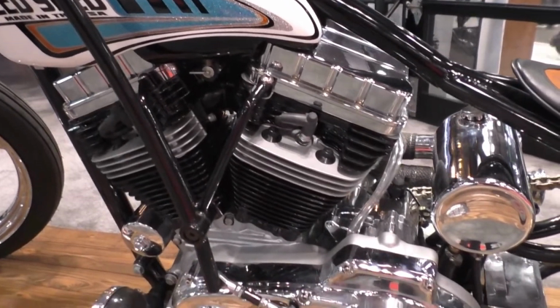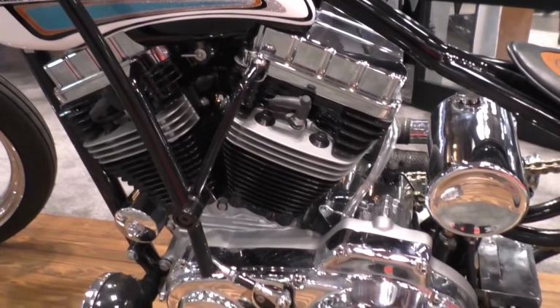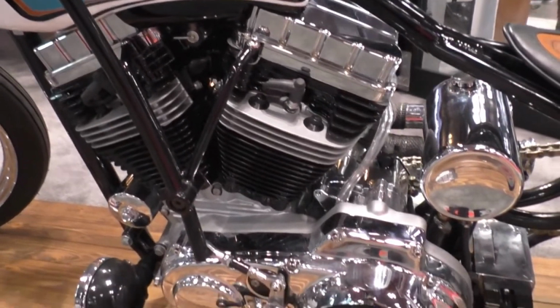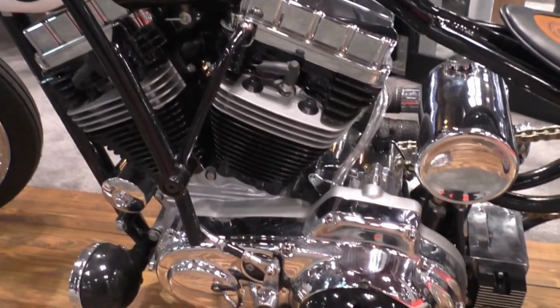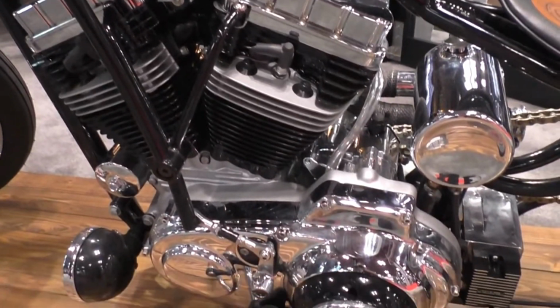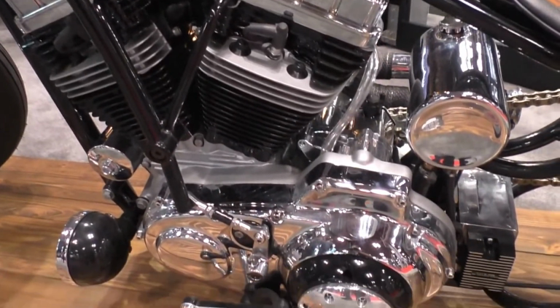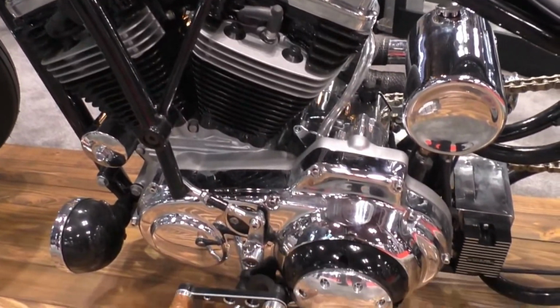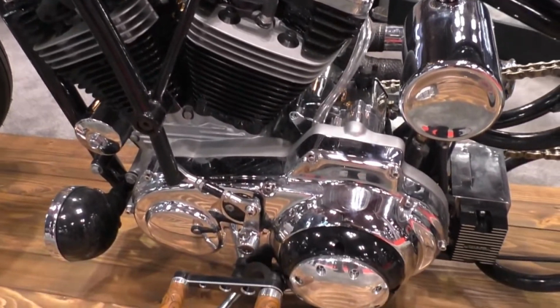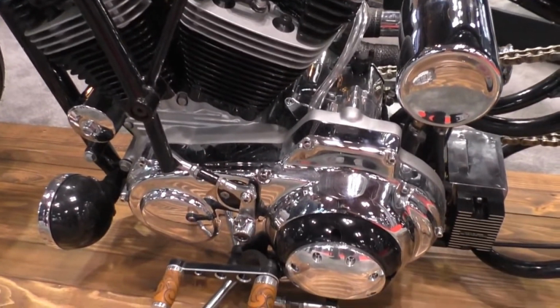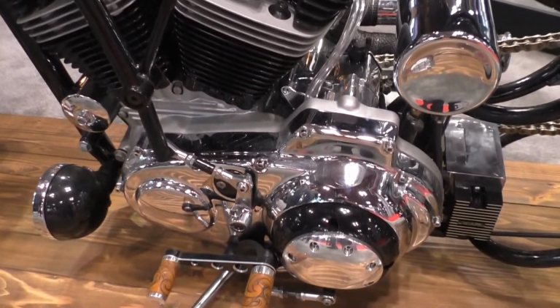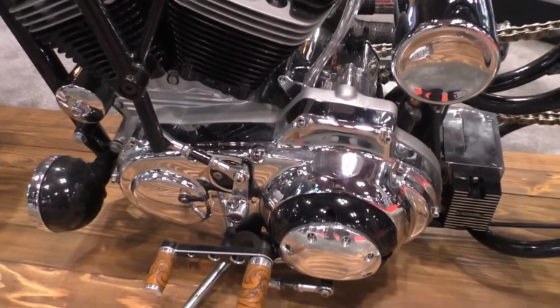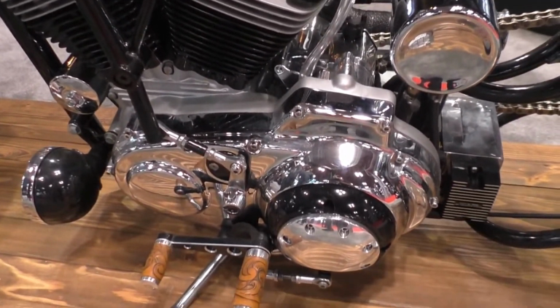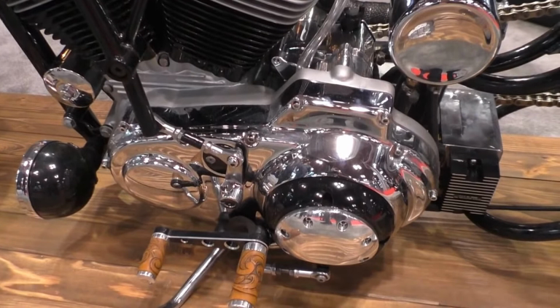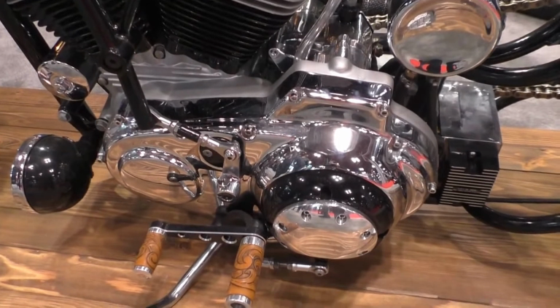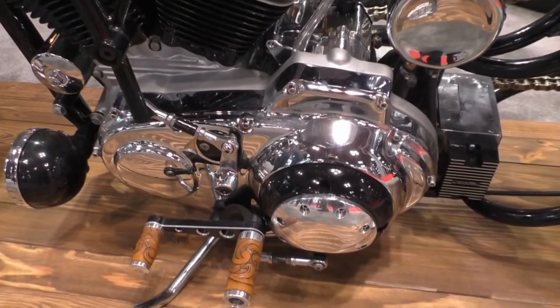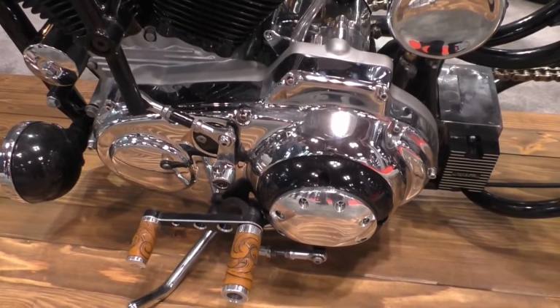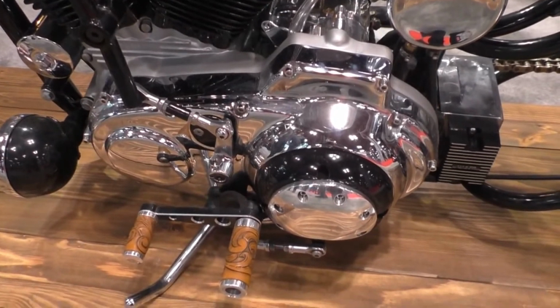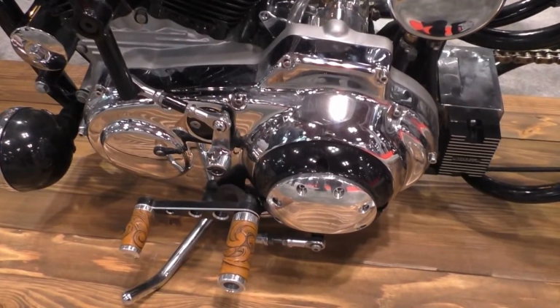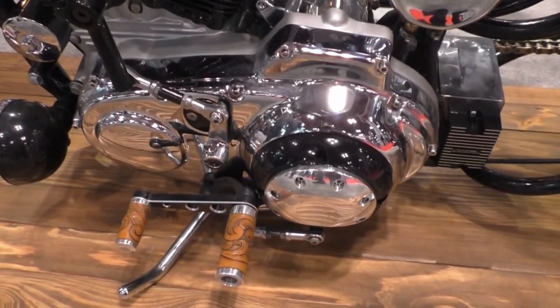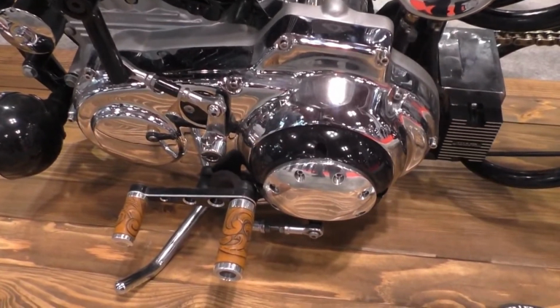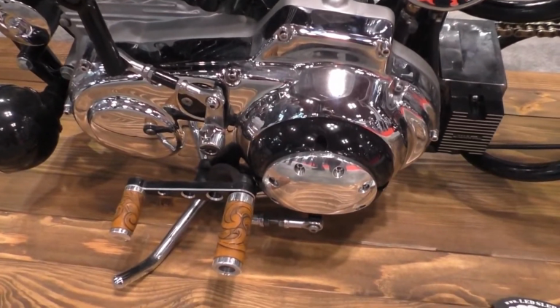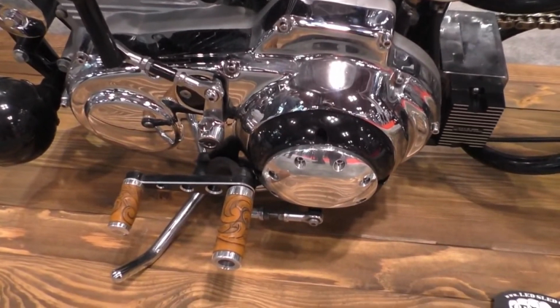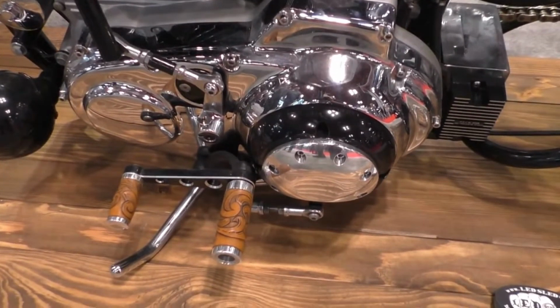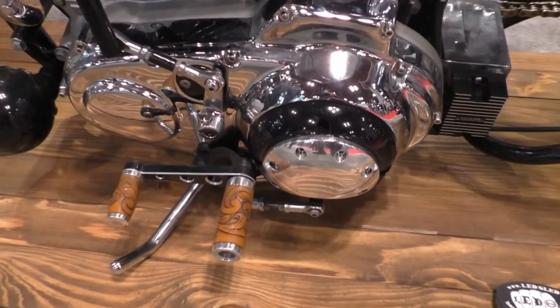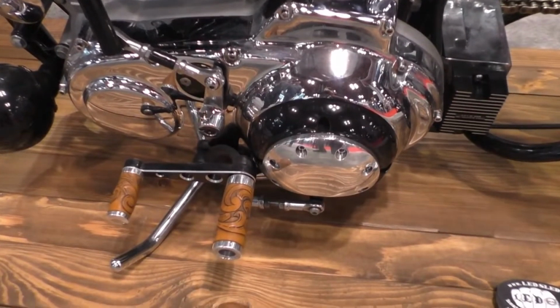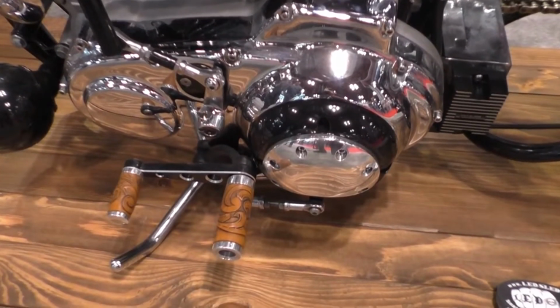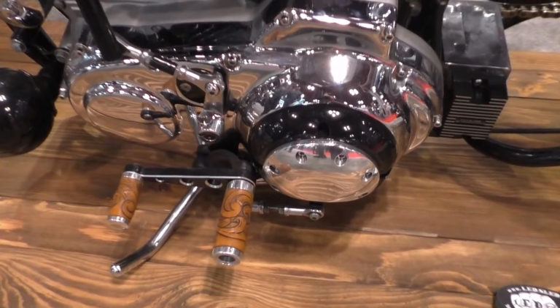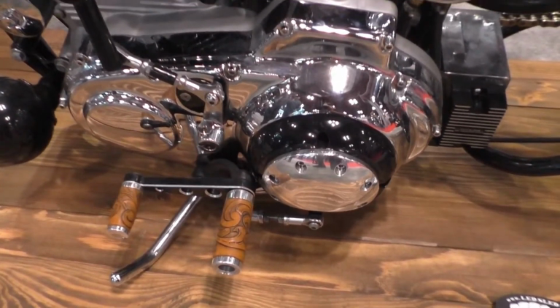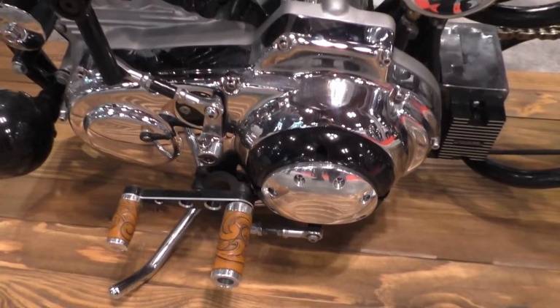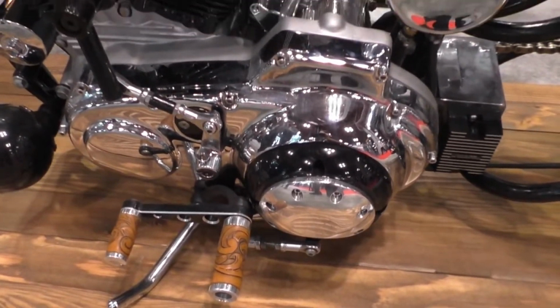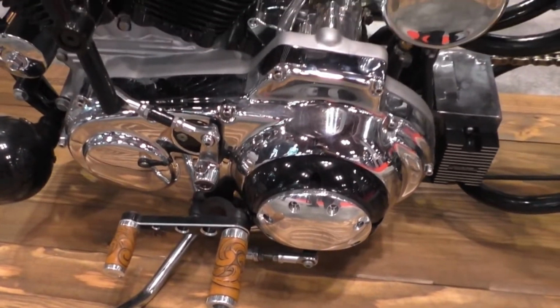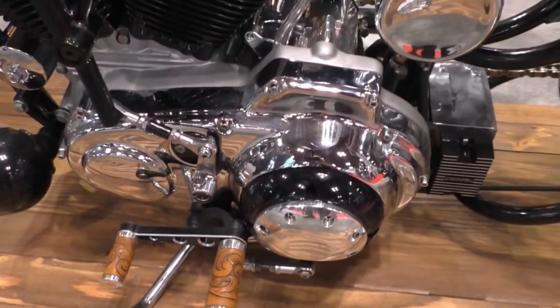I had a guy out of Dayton do all the hand inlays on the leather — the grips, the shifter, the spokes. We put a lot of our parts on the motor to dress it up — our panhead valve covers, our mid-clutch shifters.